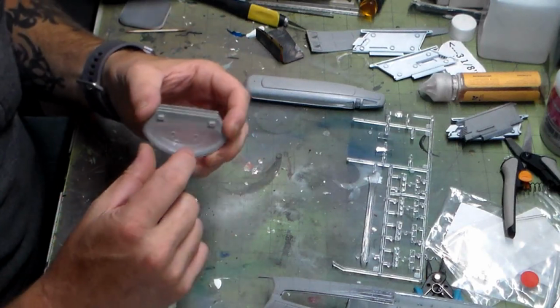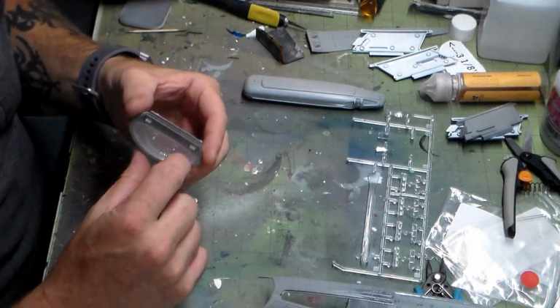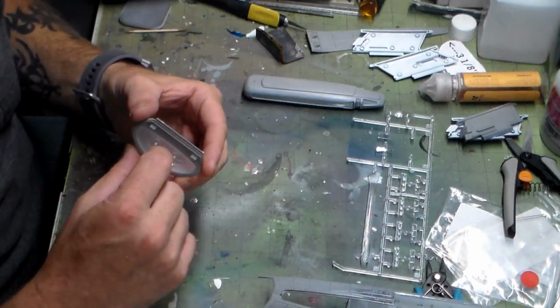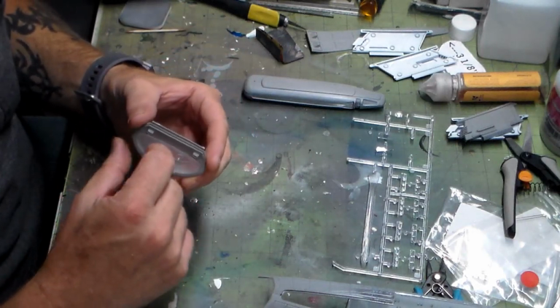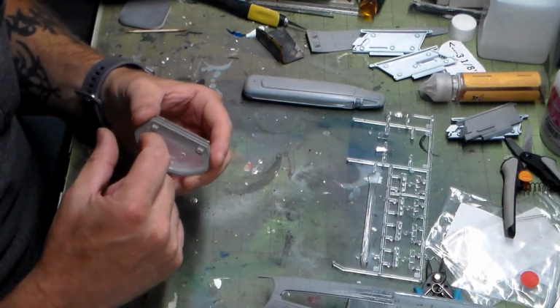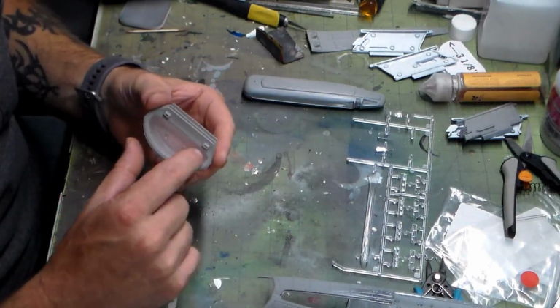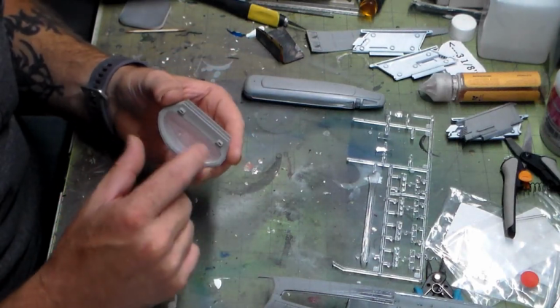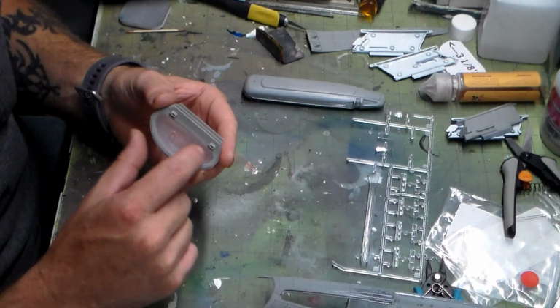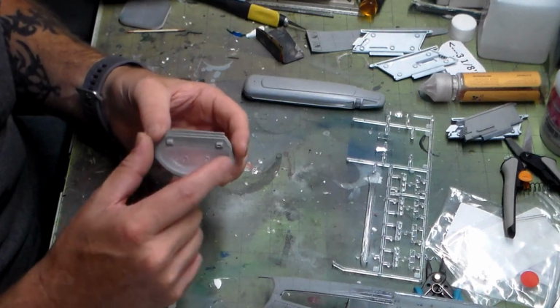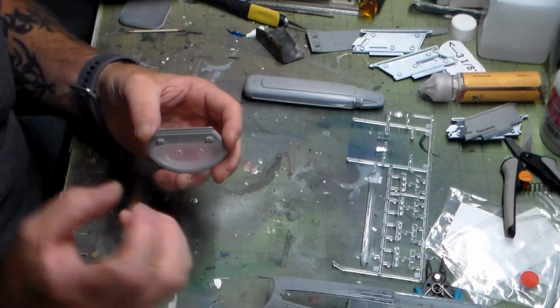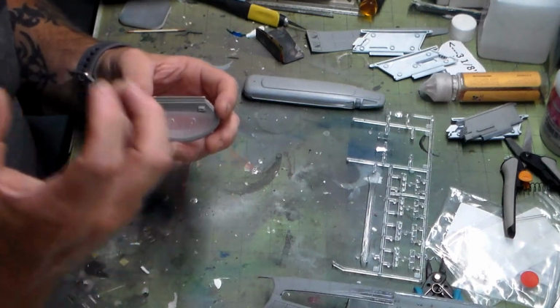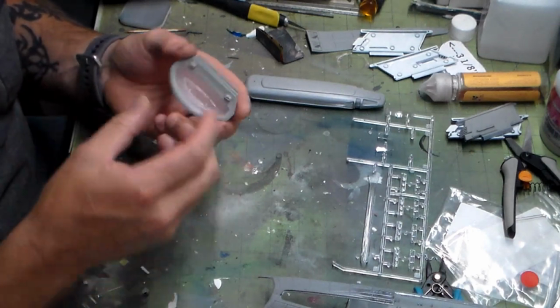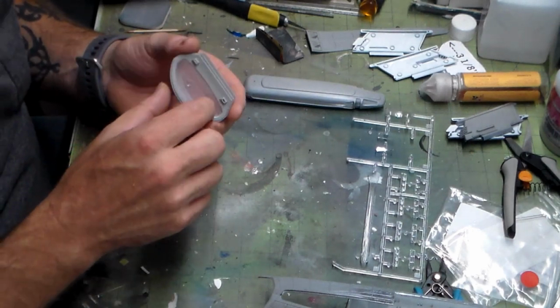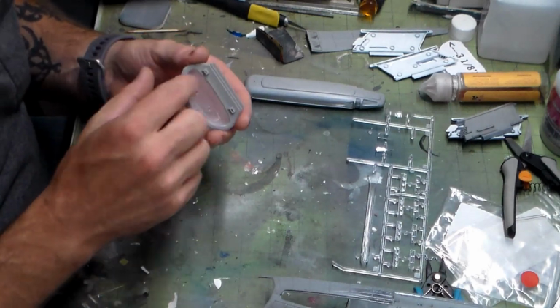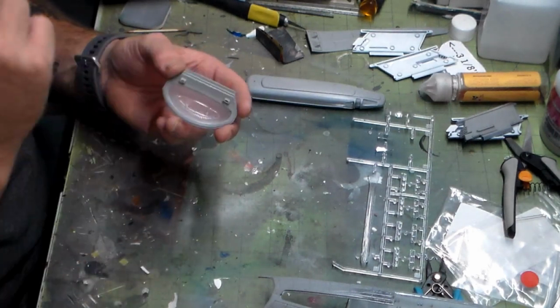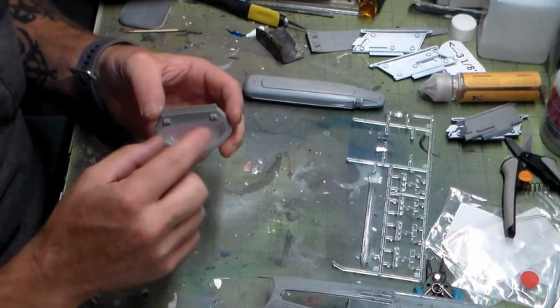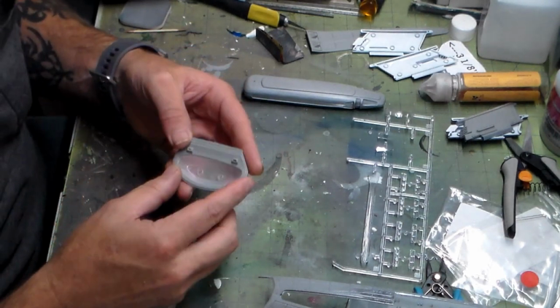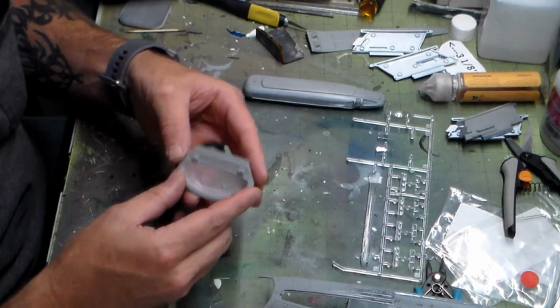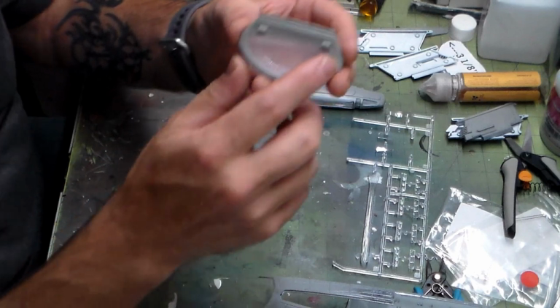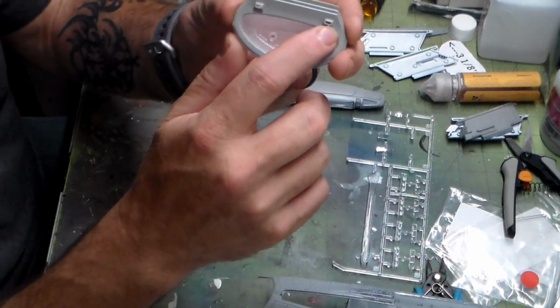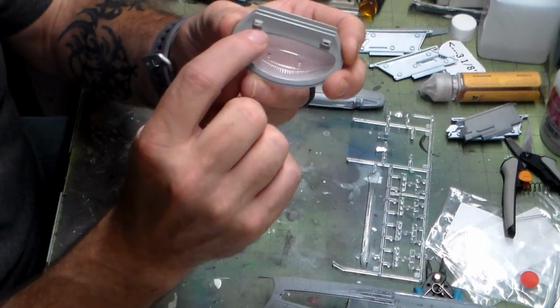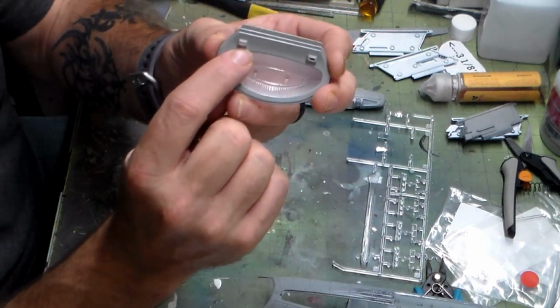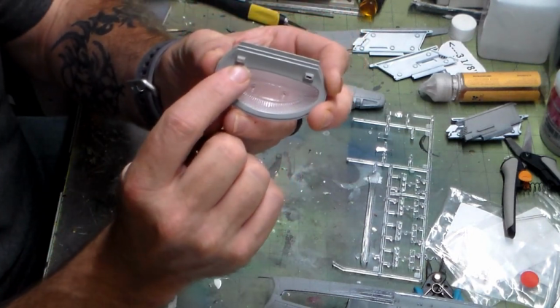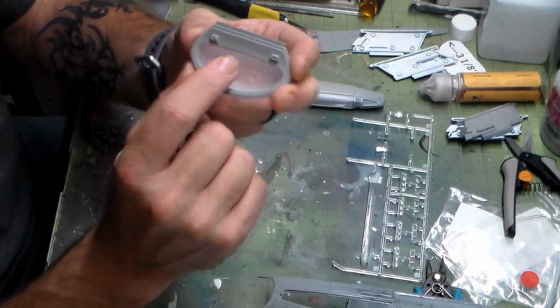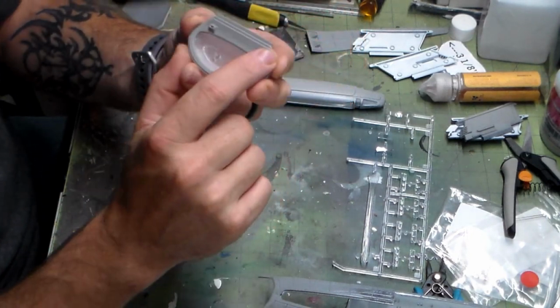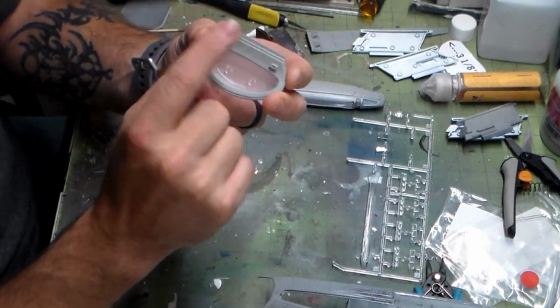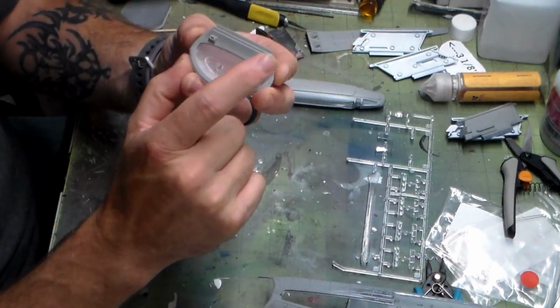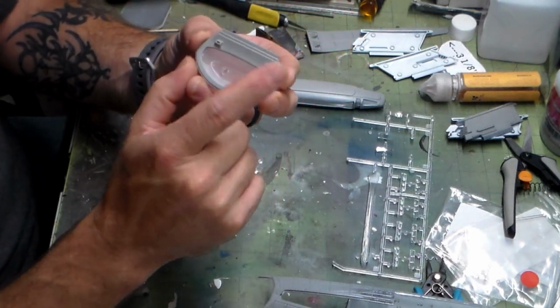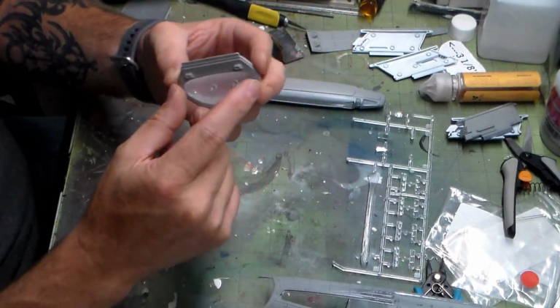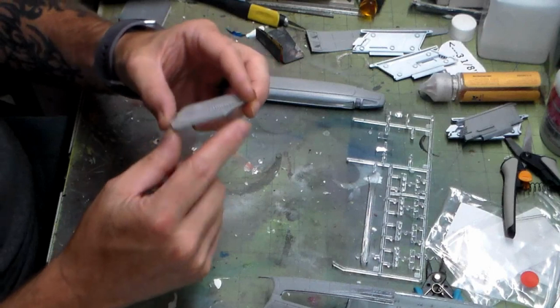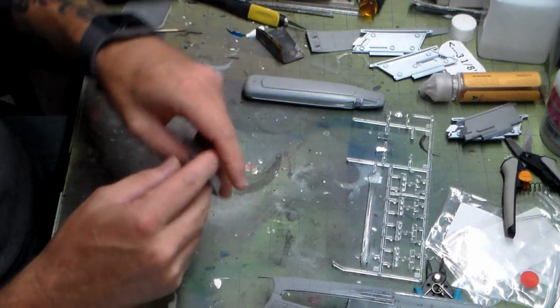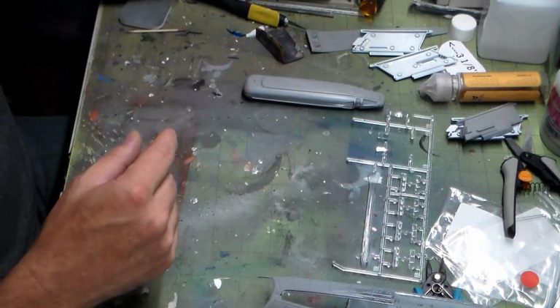I'm probably going to go in and dry brush this a little bit with some copper — just make those ridges pop a little bit. I did get the torpedo tubes cut out and taken care of, so that's done.